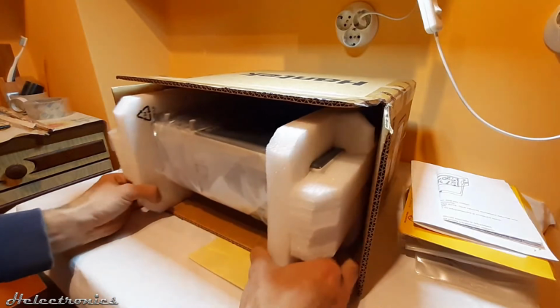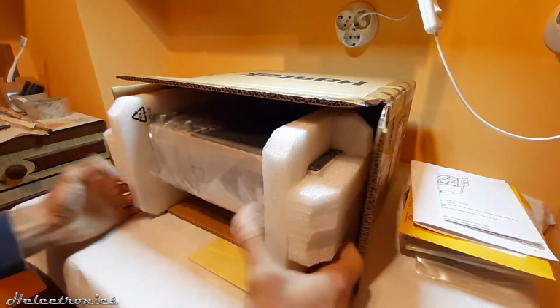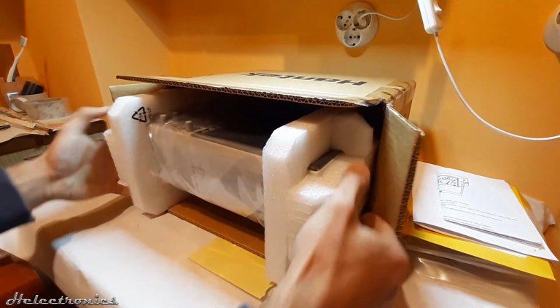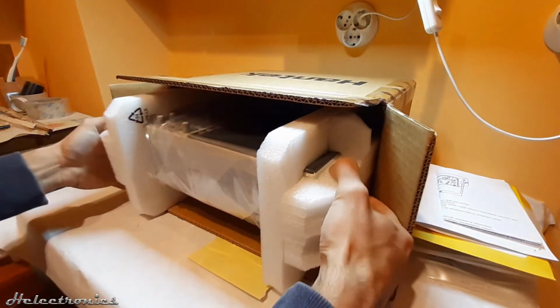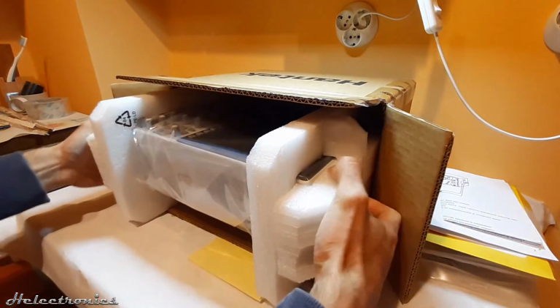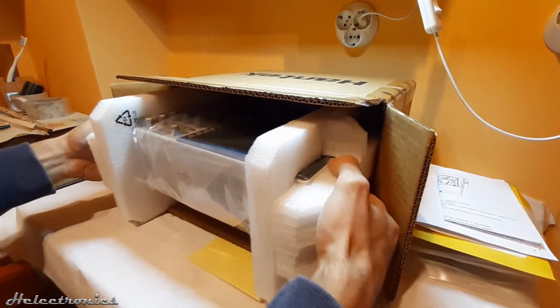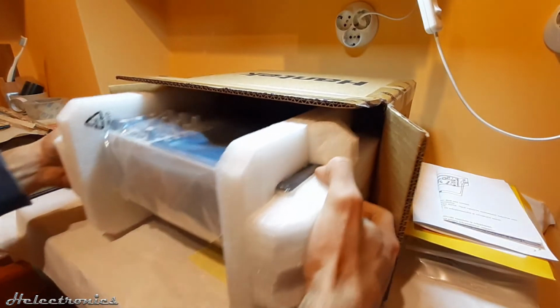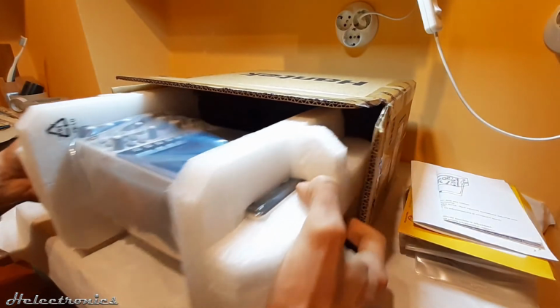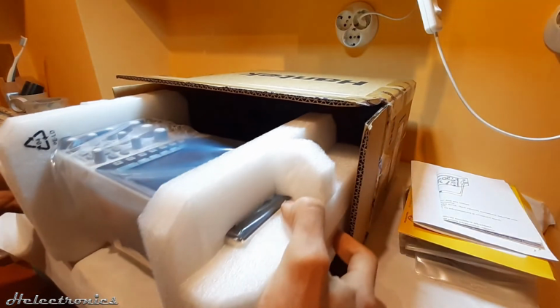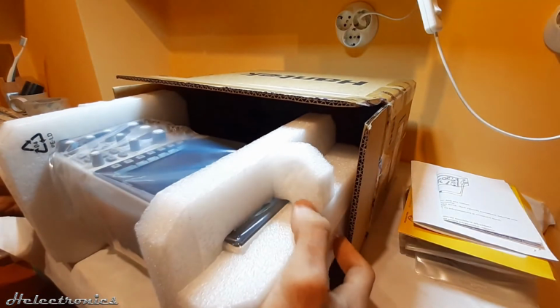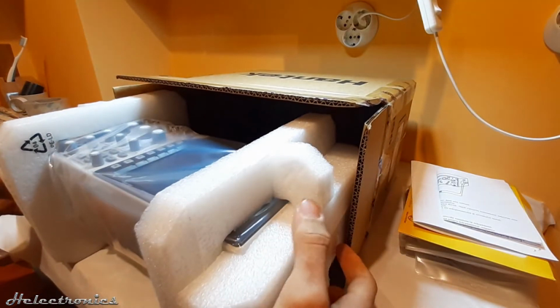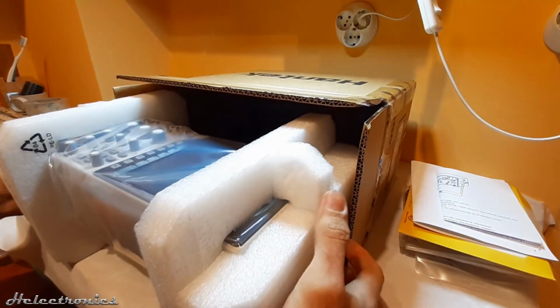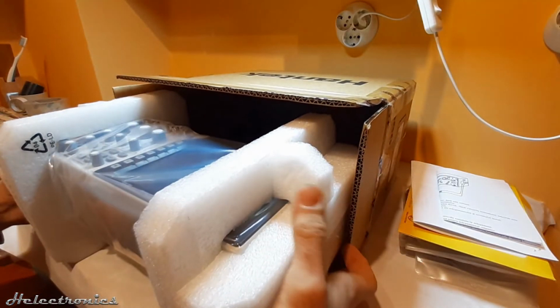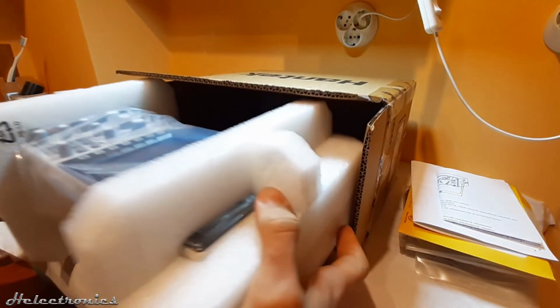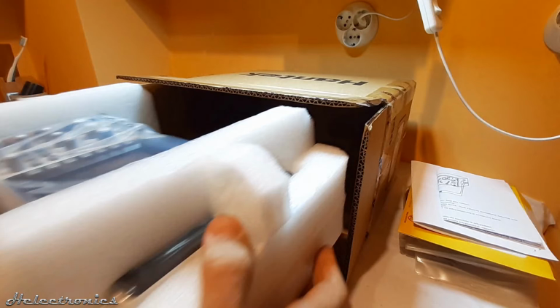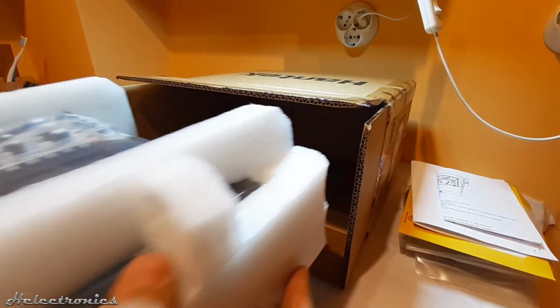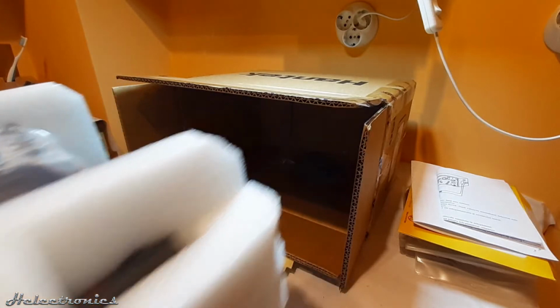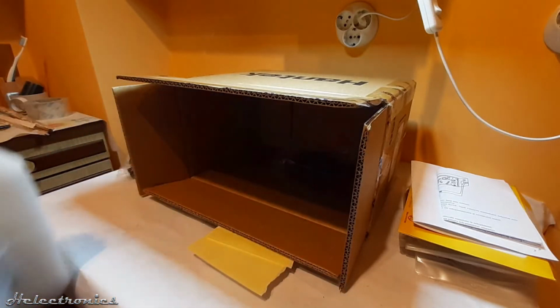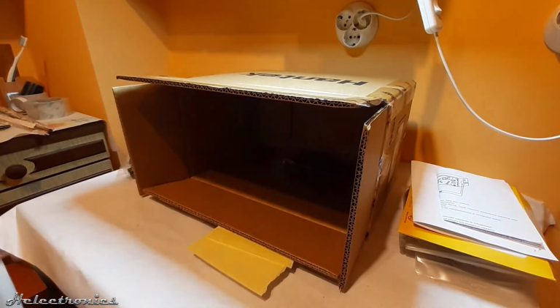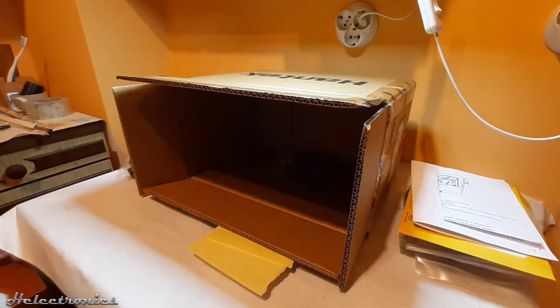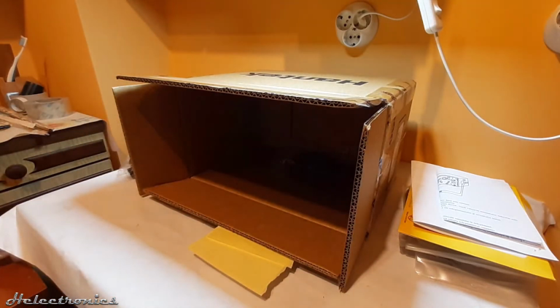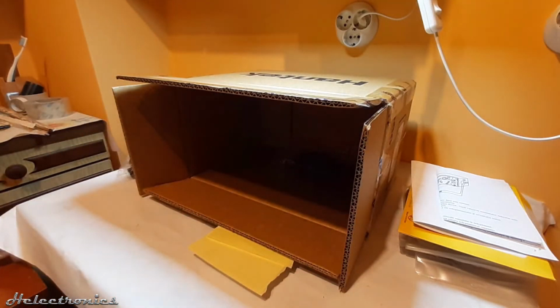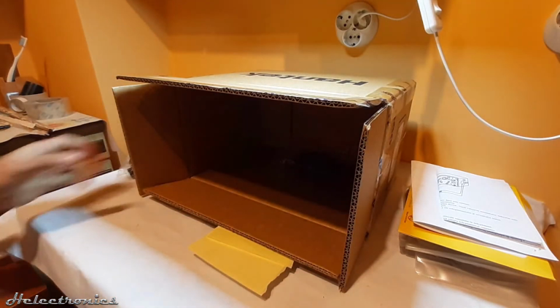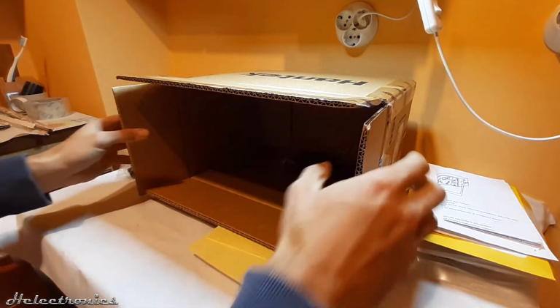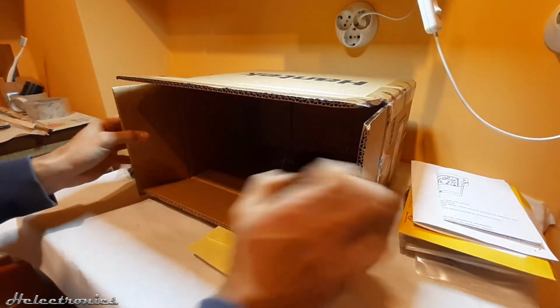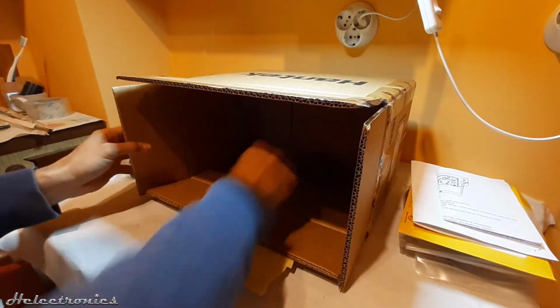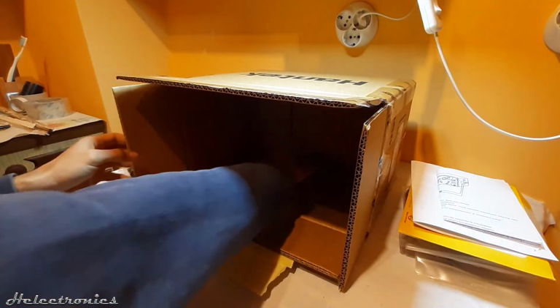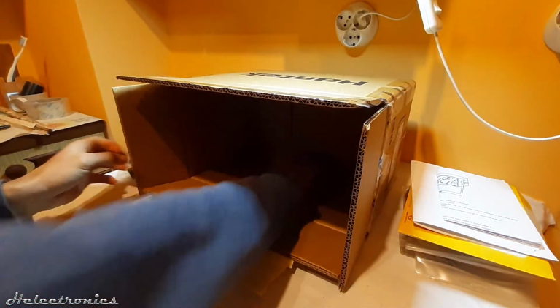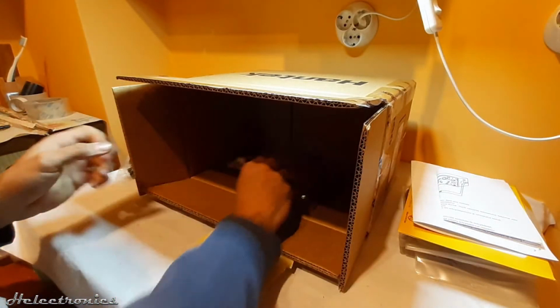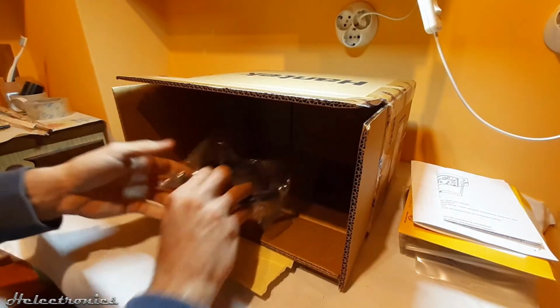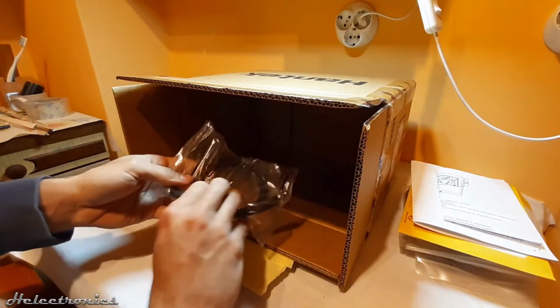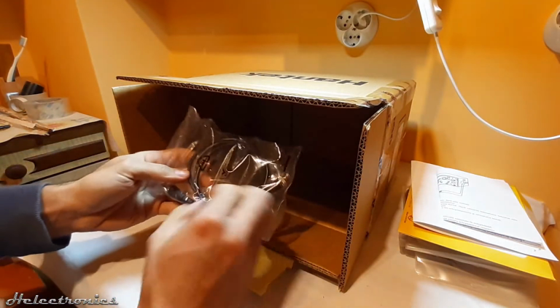Now the oscilloscope is taken out of the box. It is well packaged to prevent damage during shipping. An extender for the probes is also included in the package.